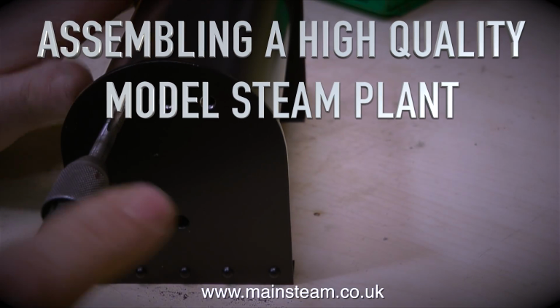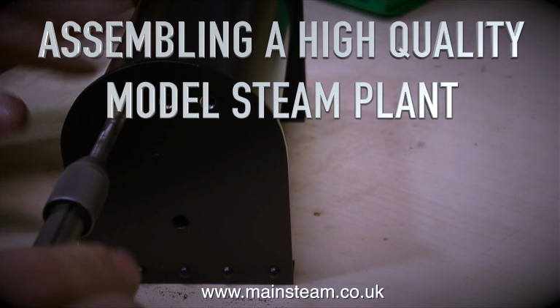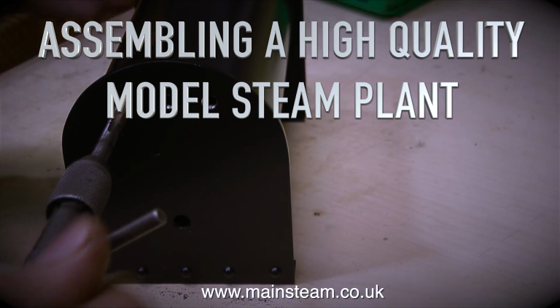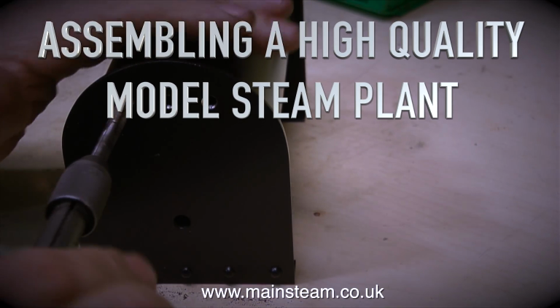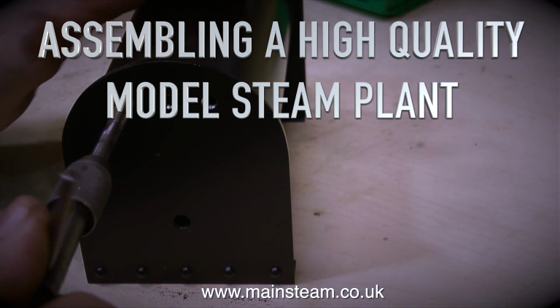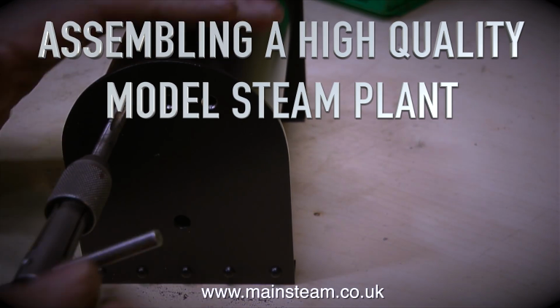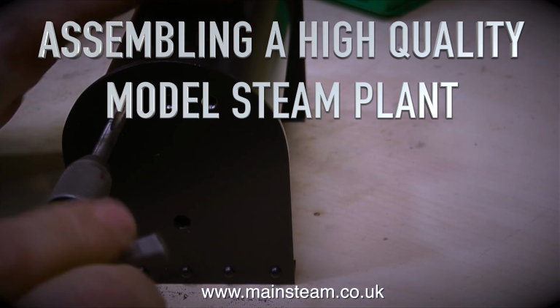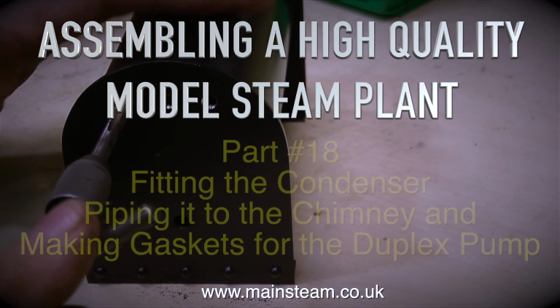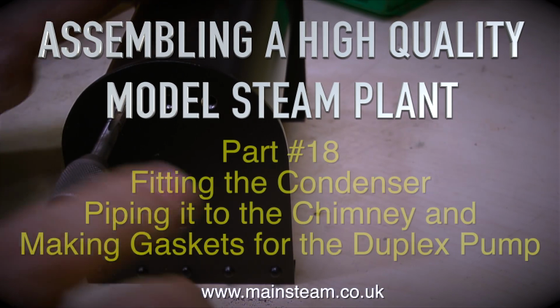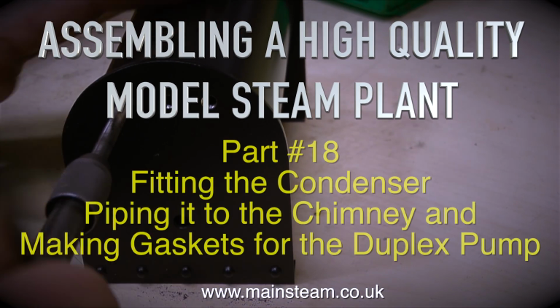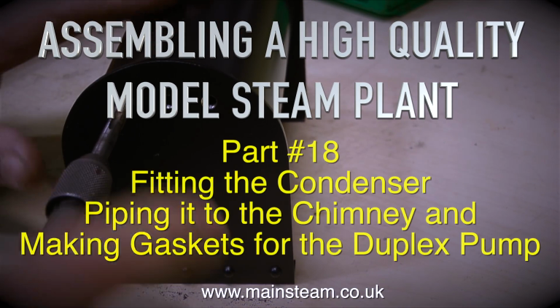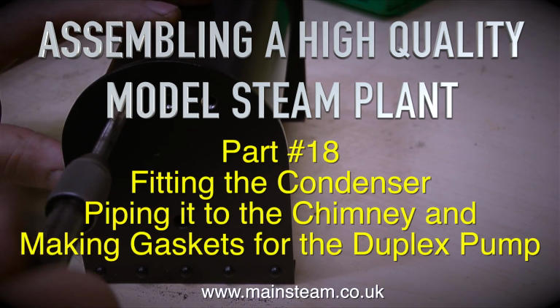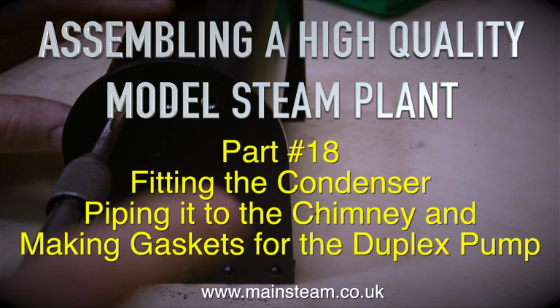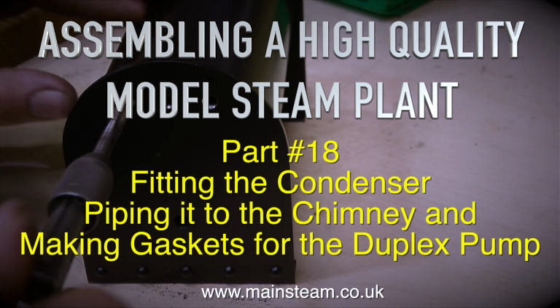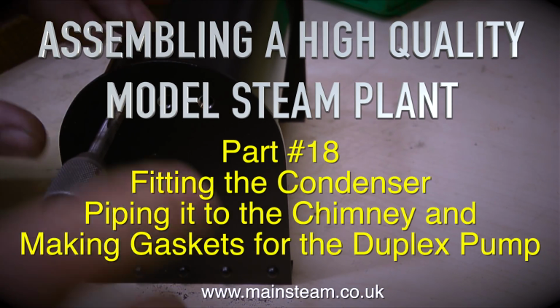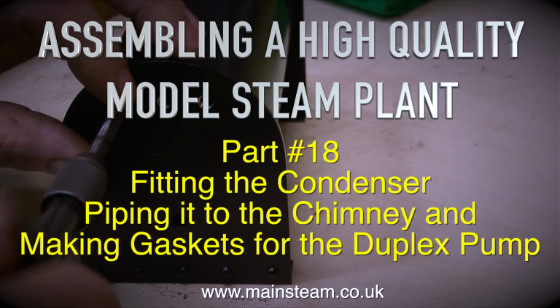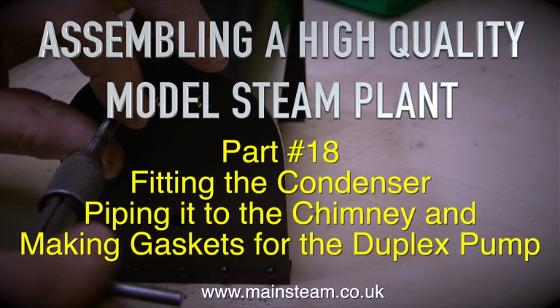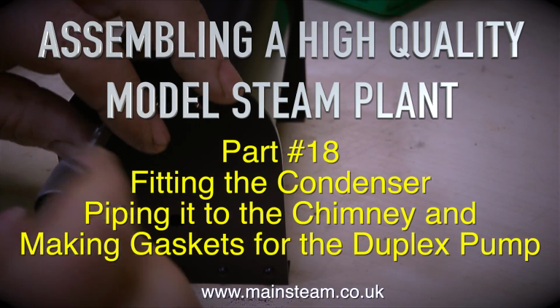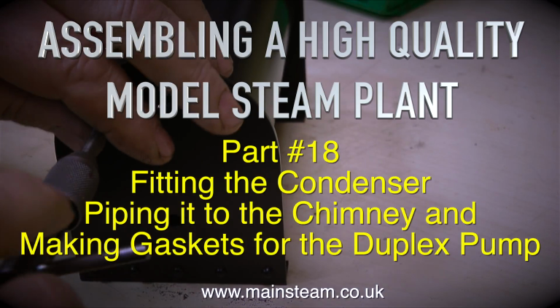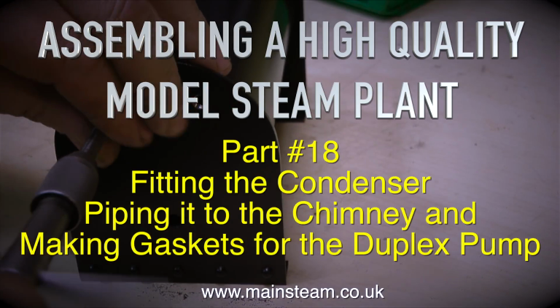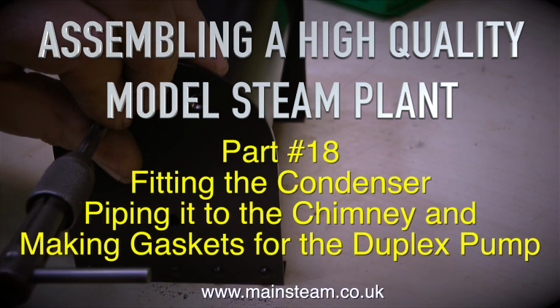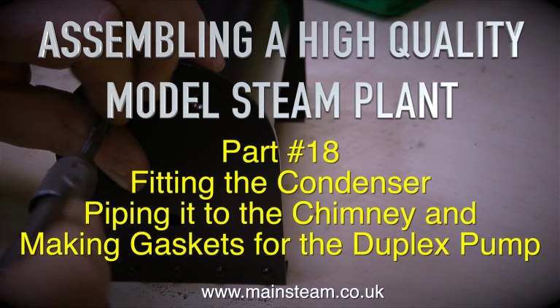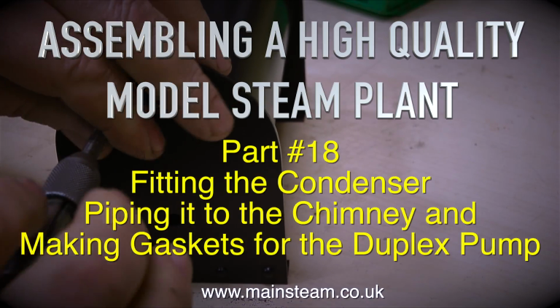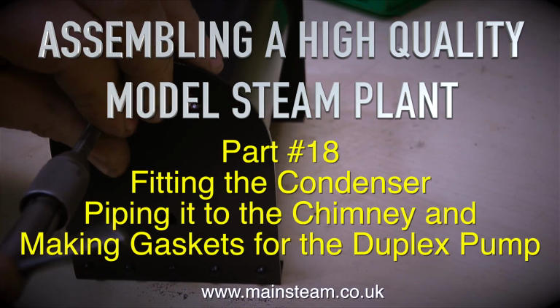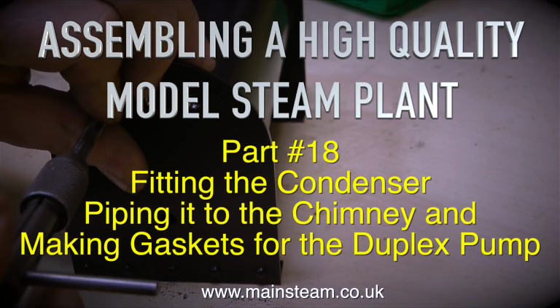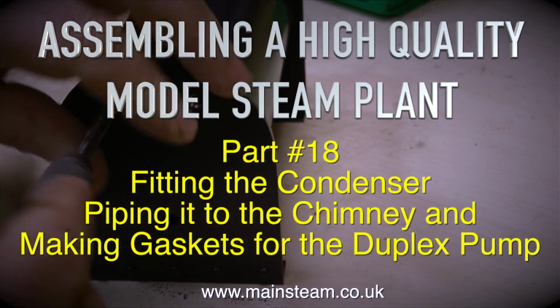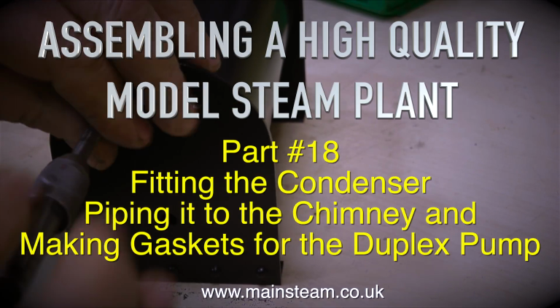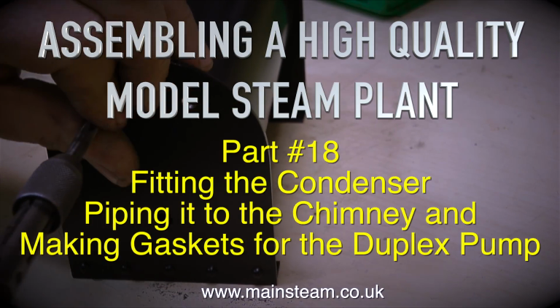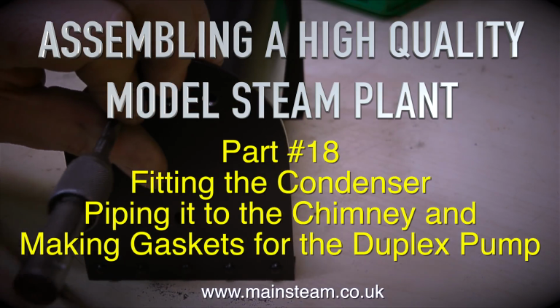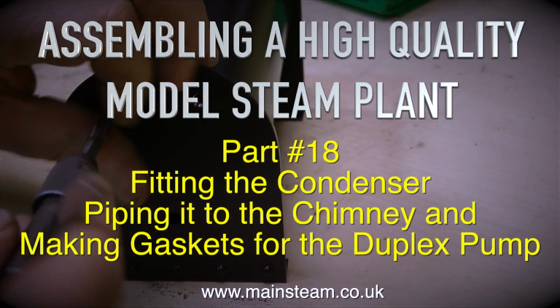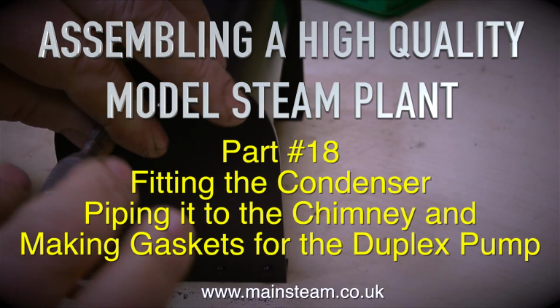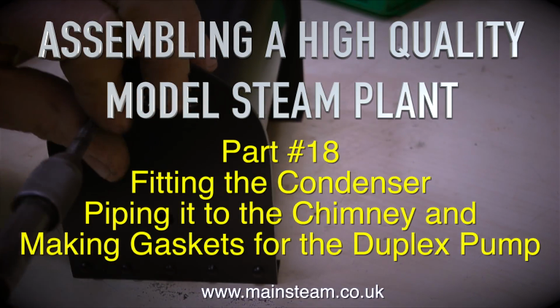Assembling a high quality model steam plant, this is part 18, fitting the condenser, piping it to the chimney and making gaskets for the duplex pump.